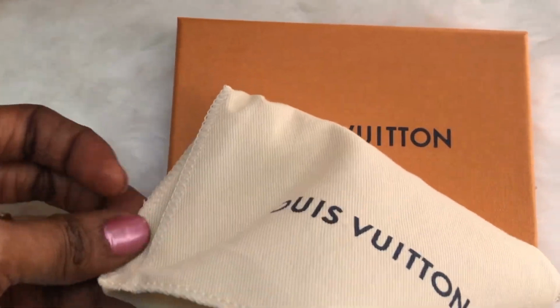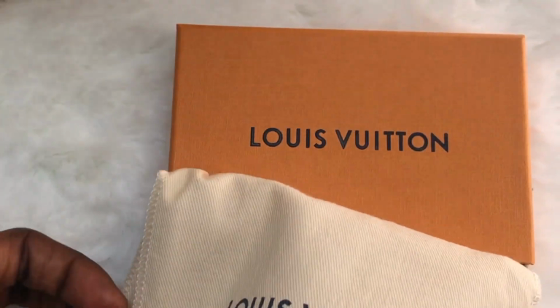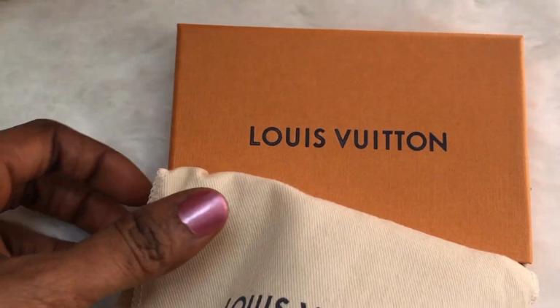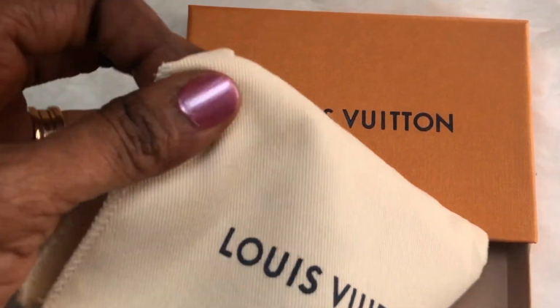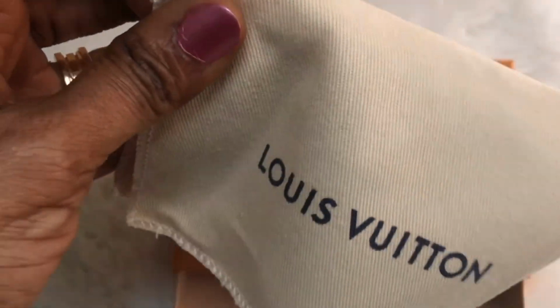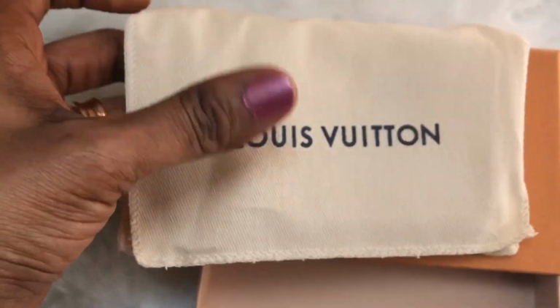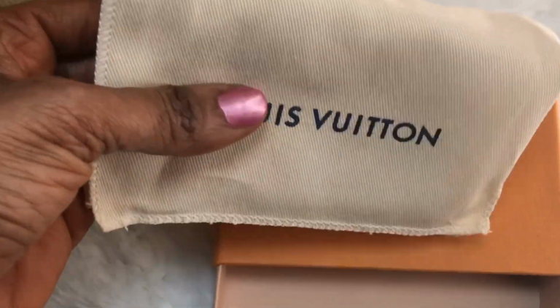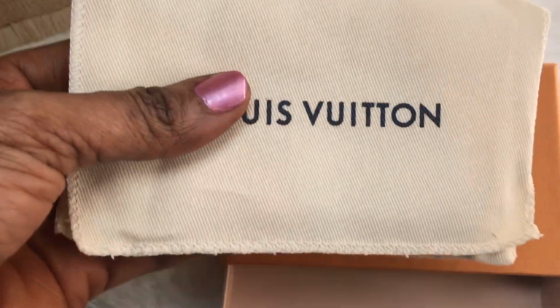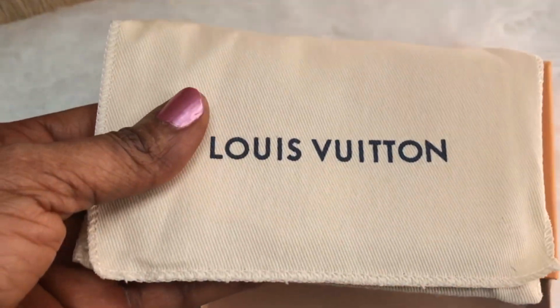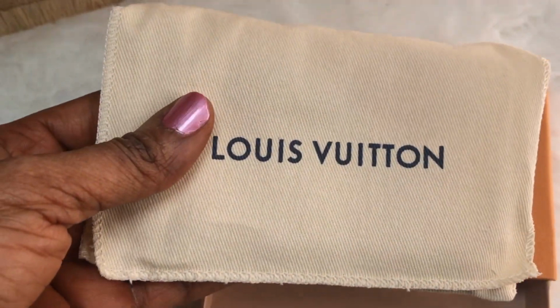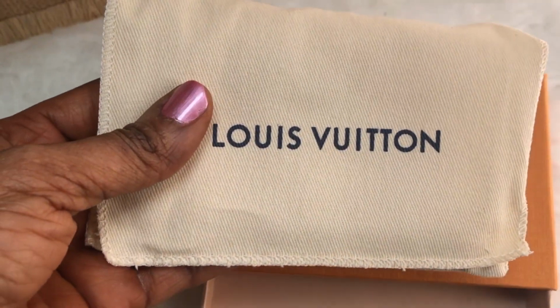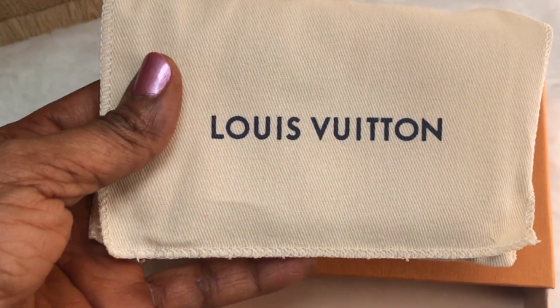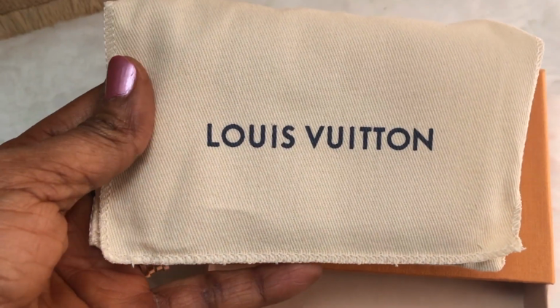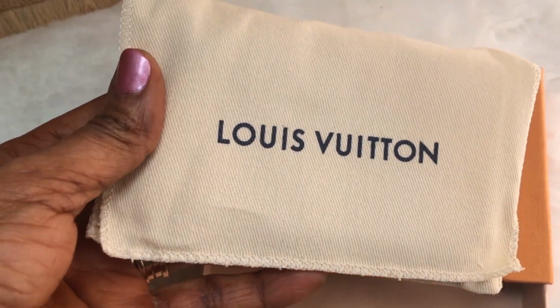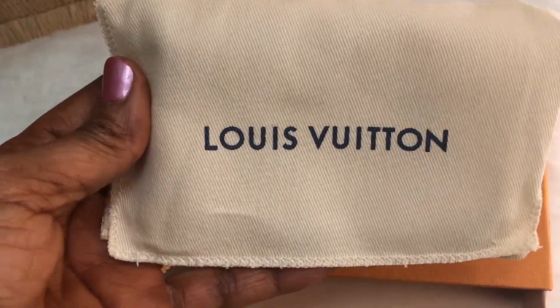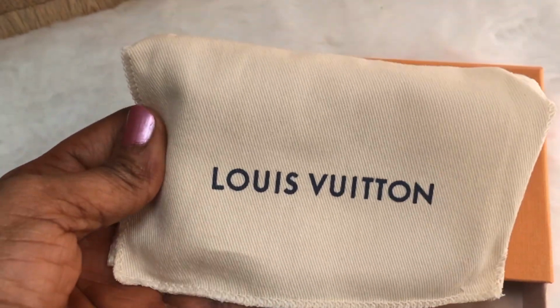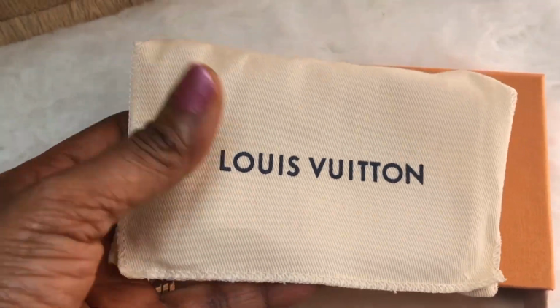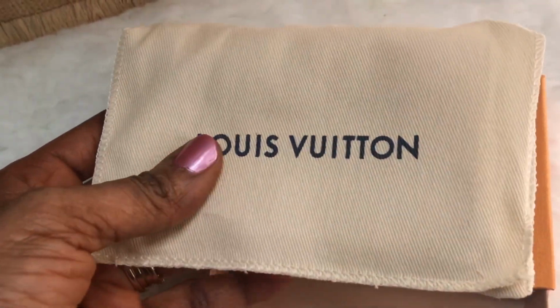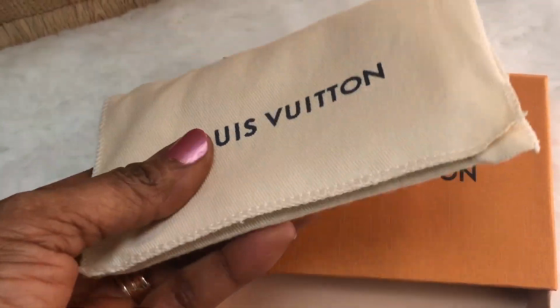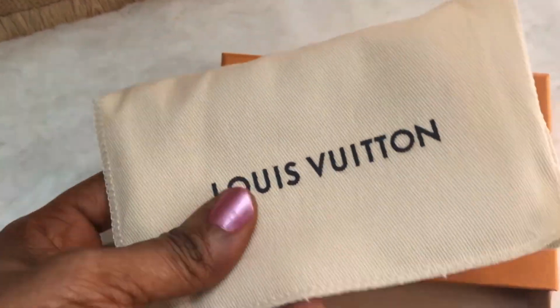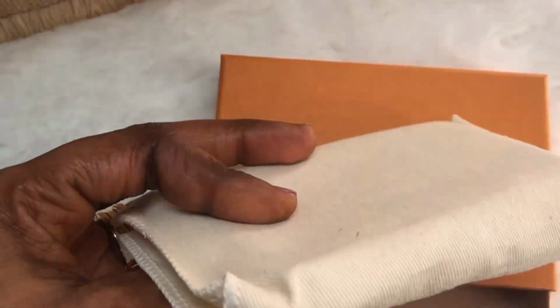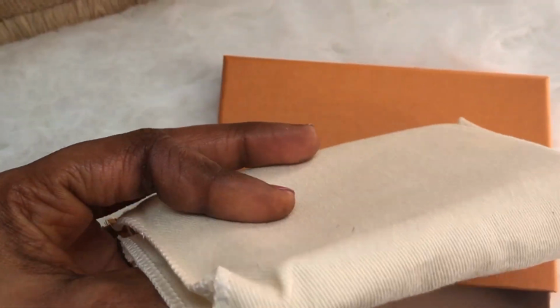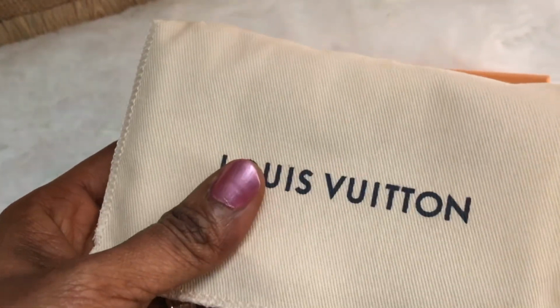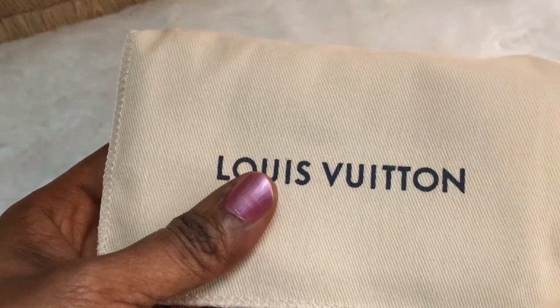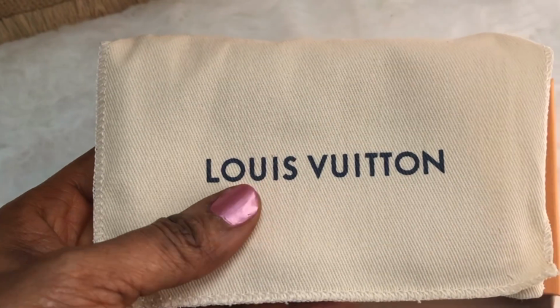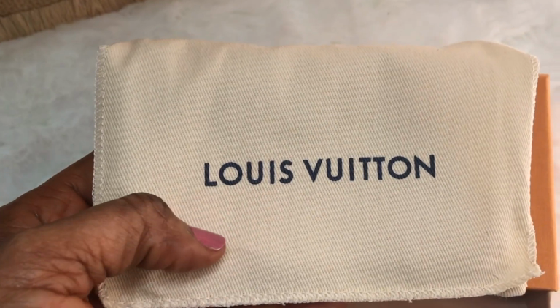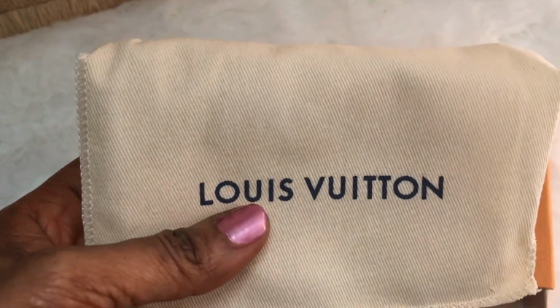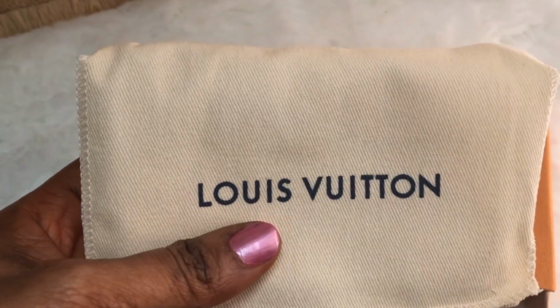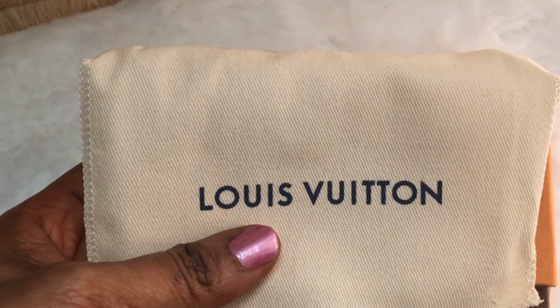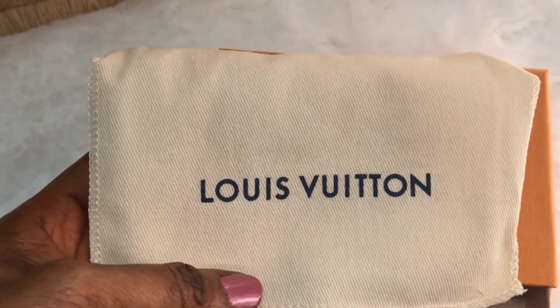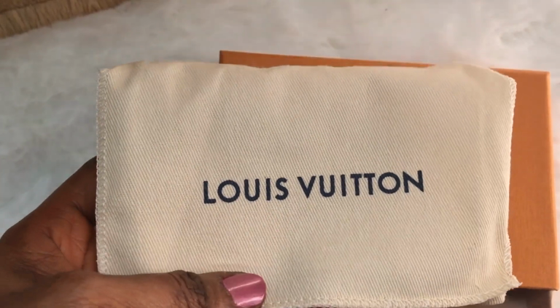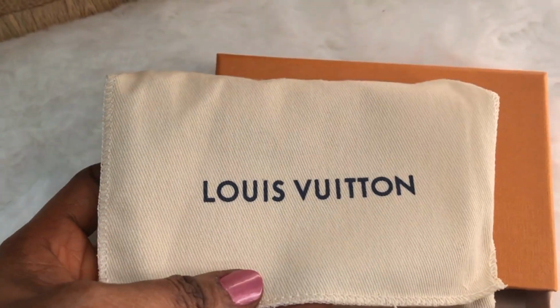It comes in this dust bag — this is so beautiful — the normal Louis Vuitton dust bag.